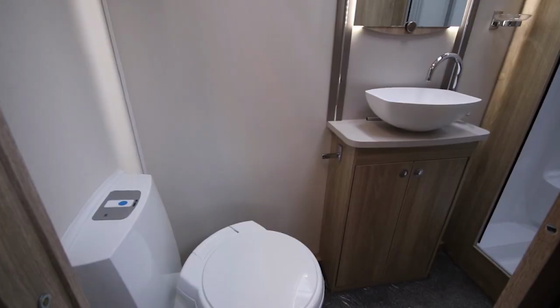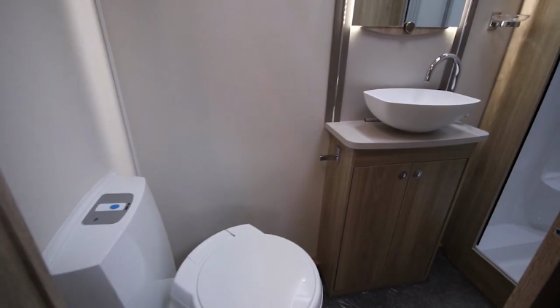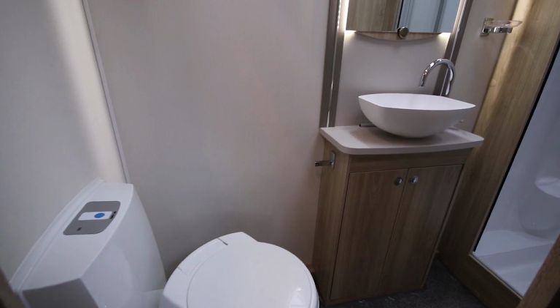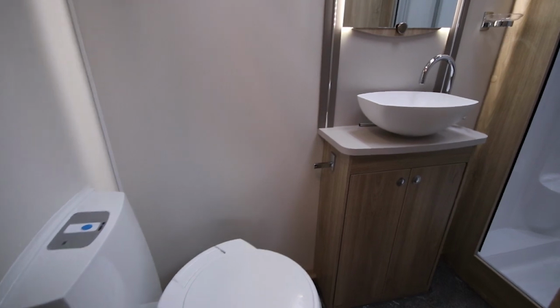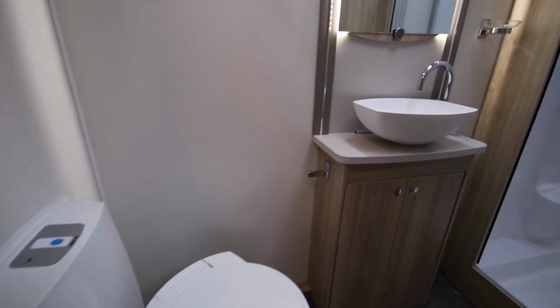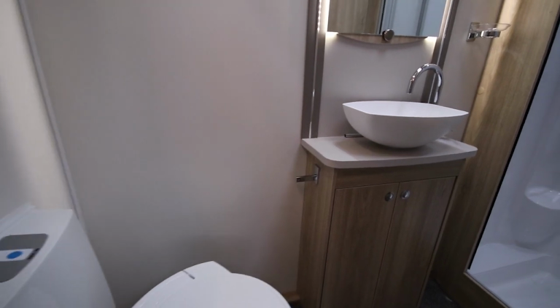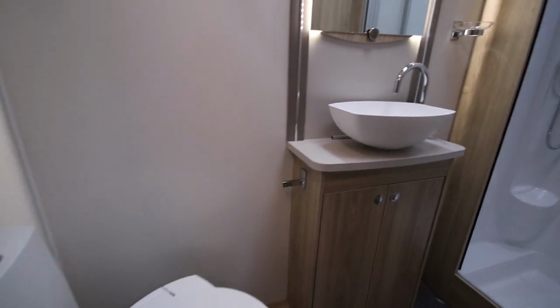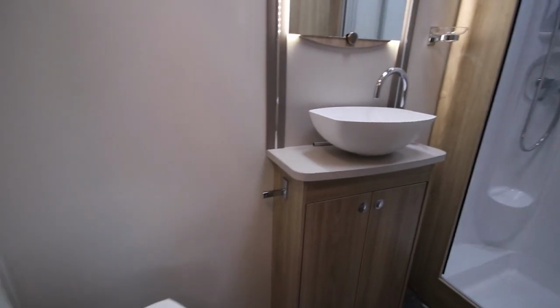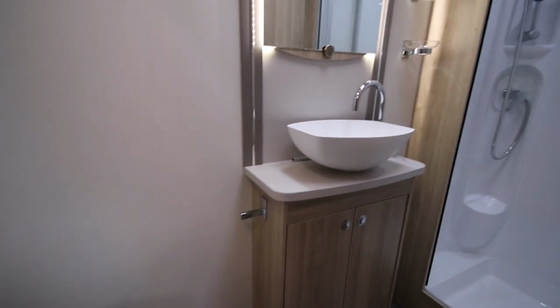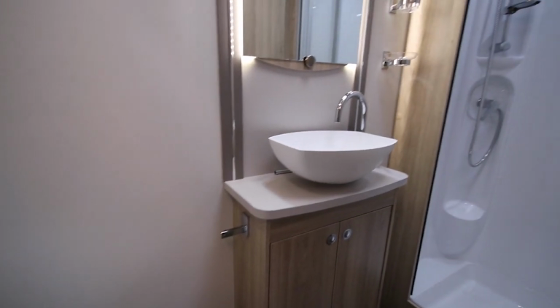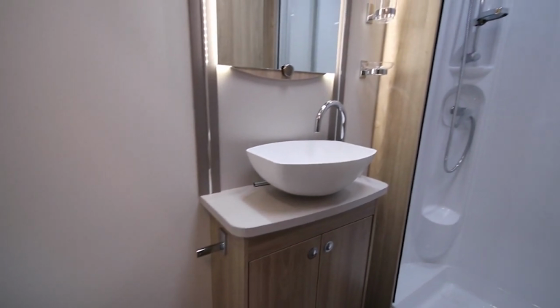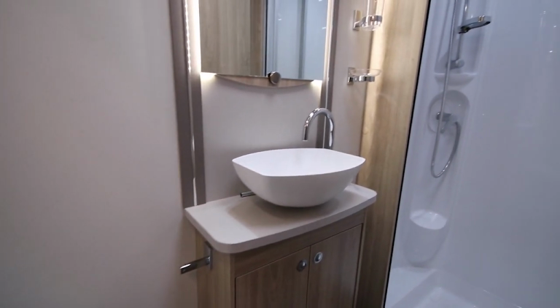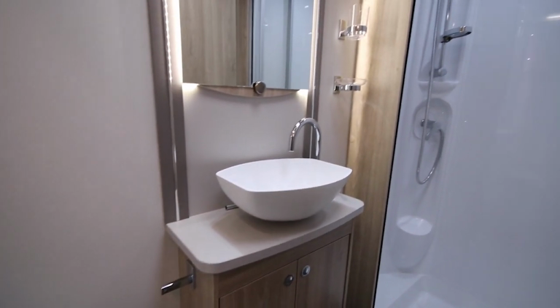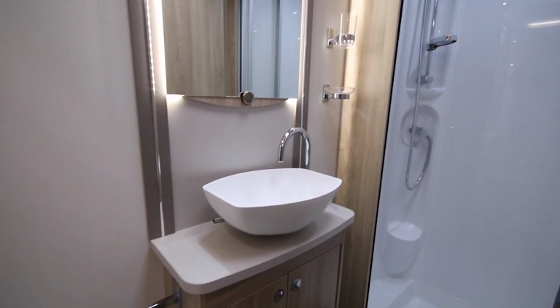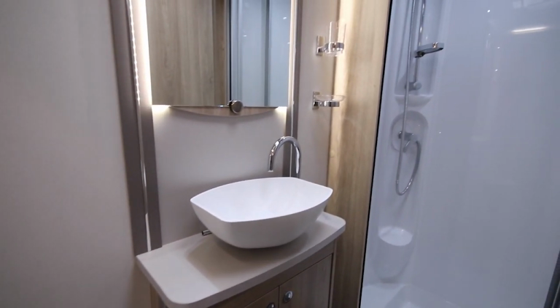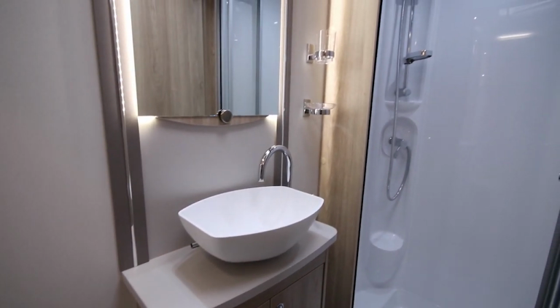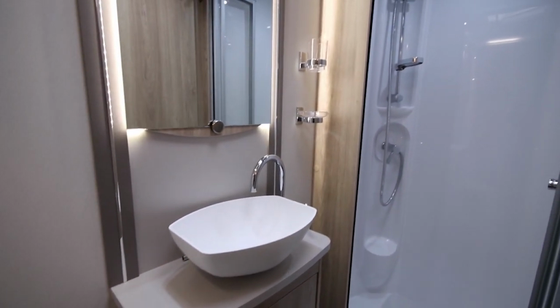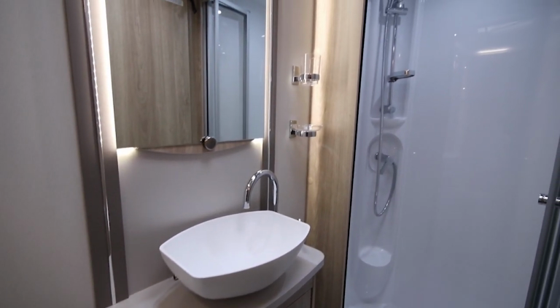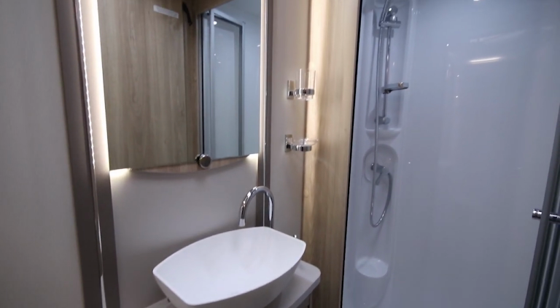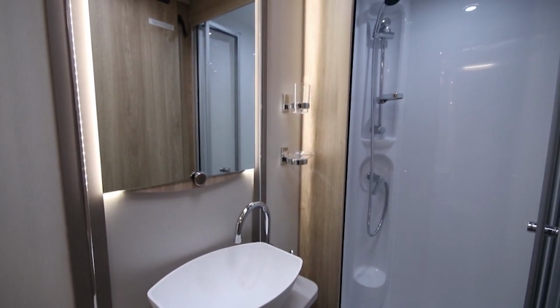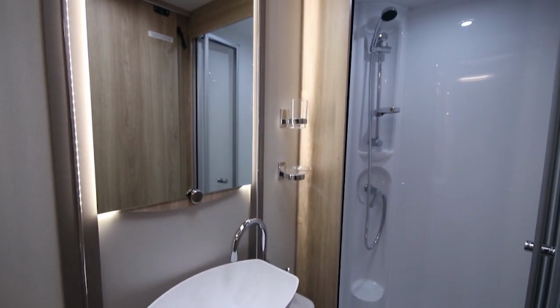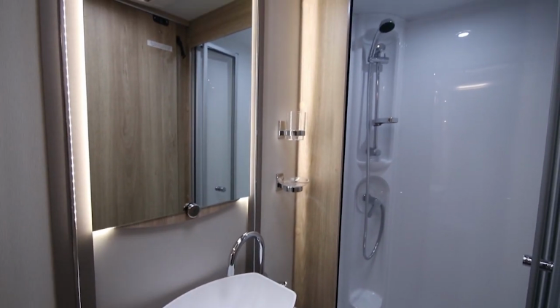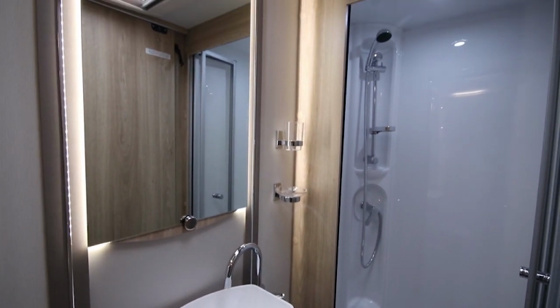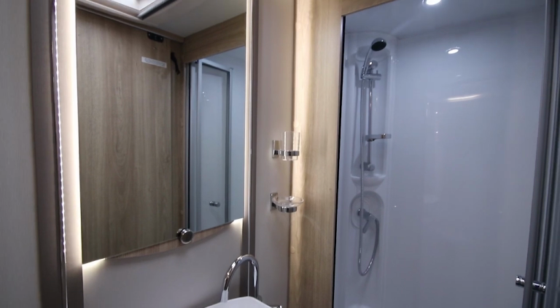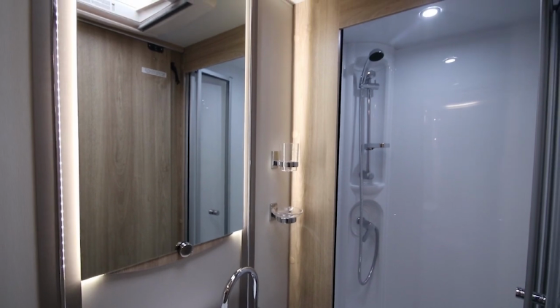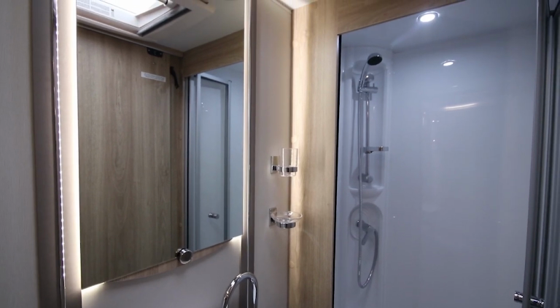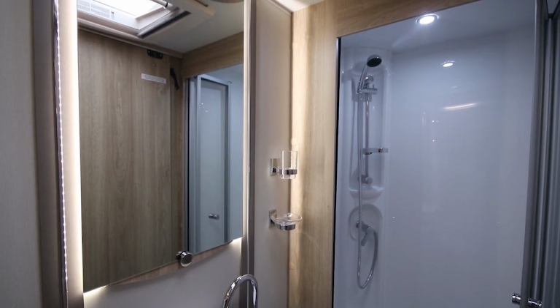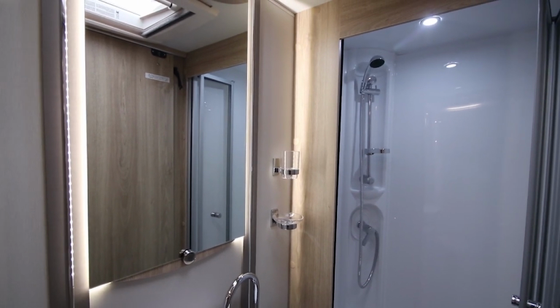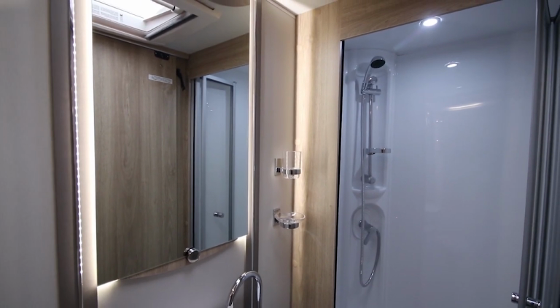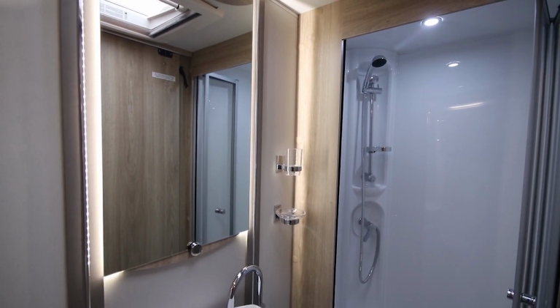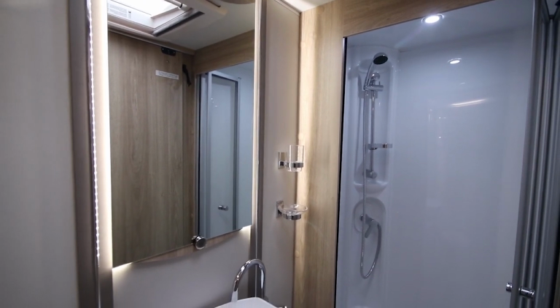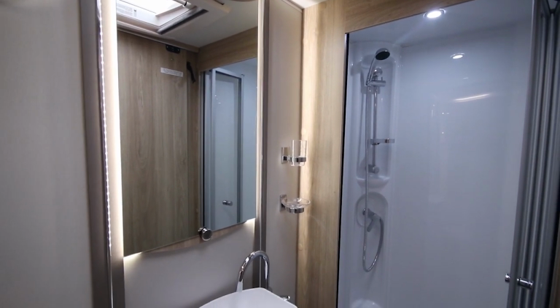We also put the backlit bathroom mirror and the lighting in the shower area. It's just an upgraded package, but we think it's more important.